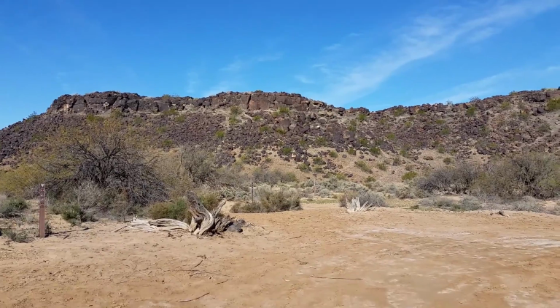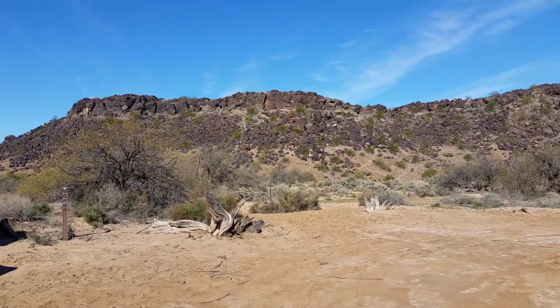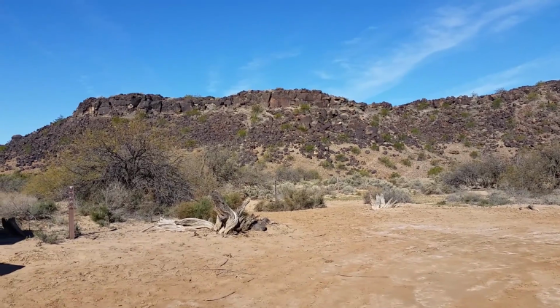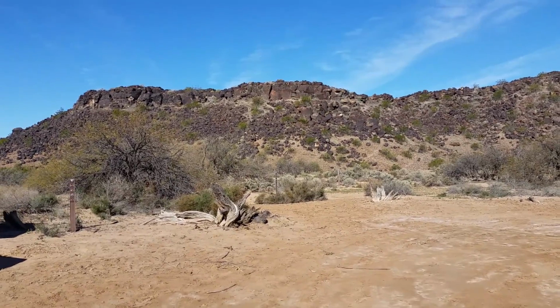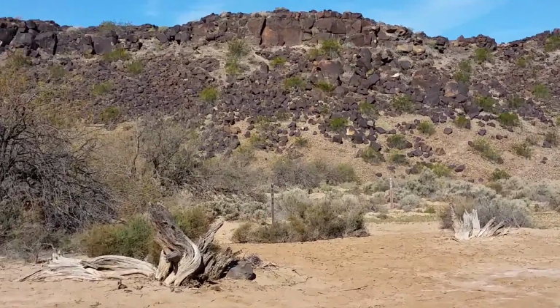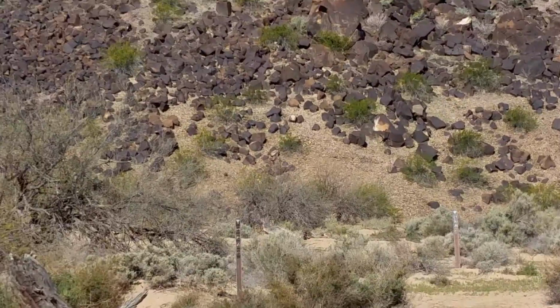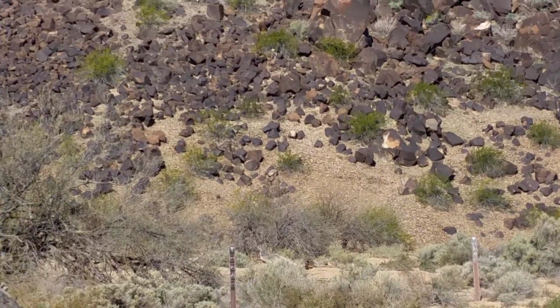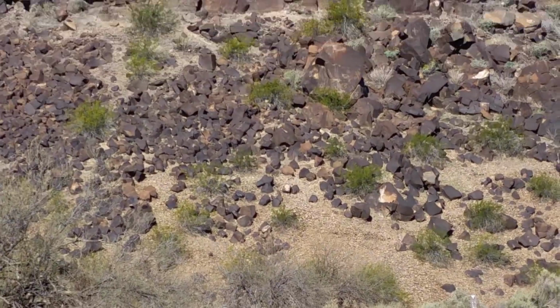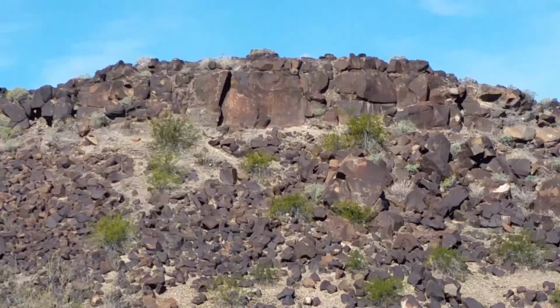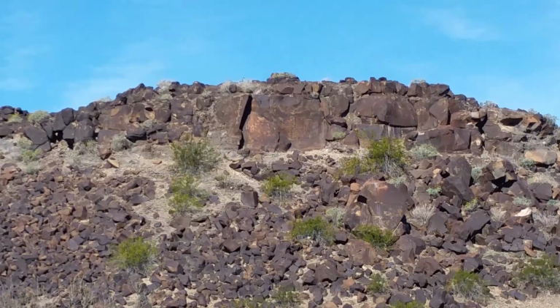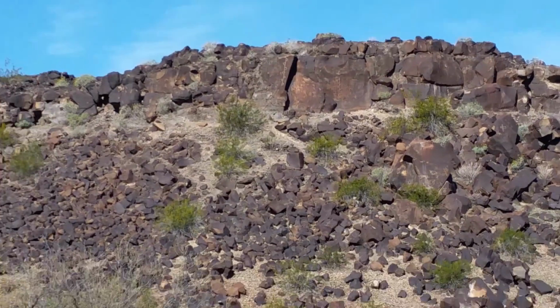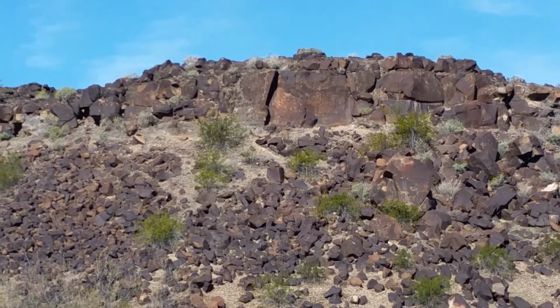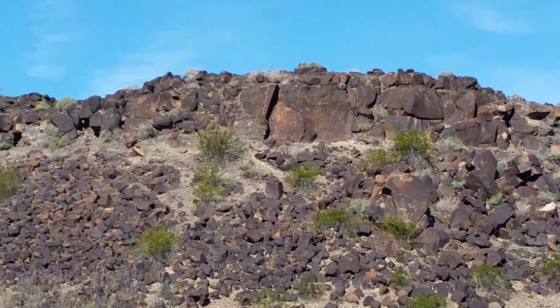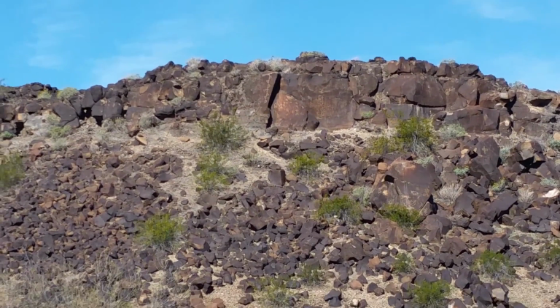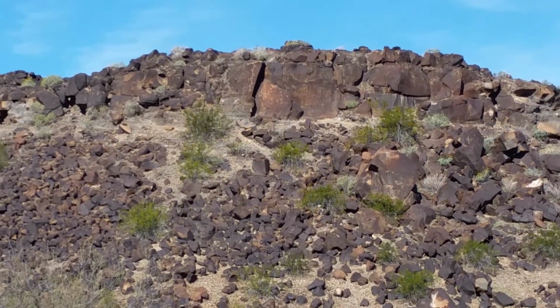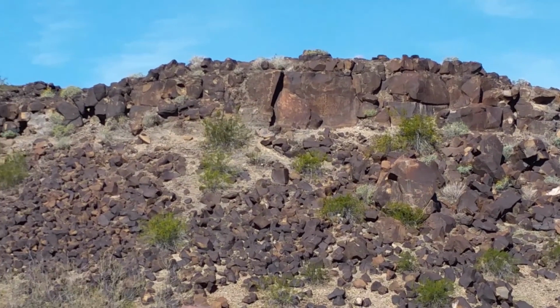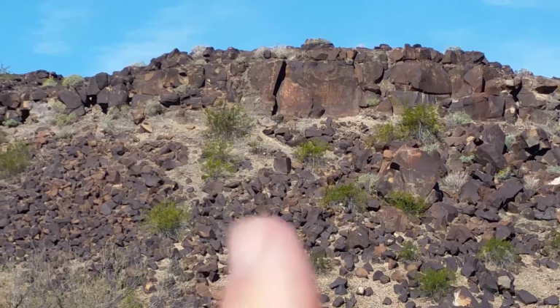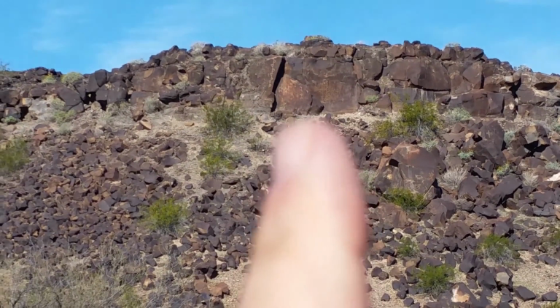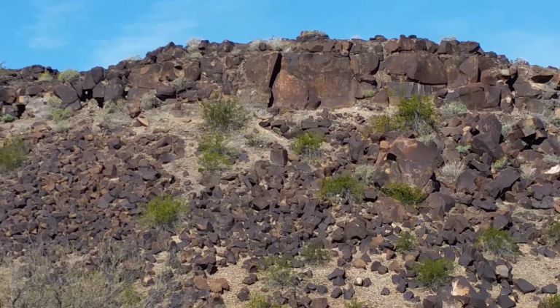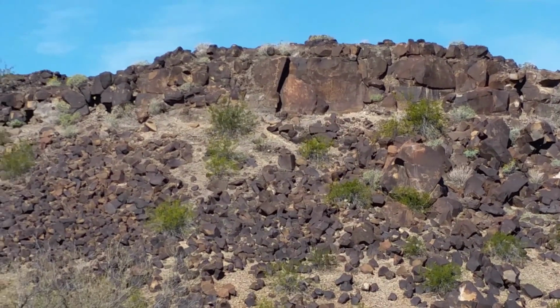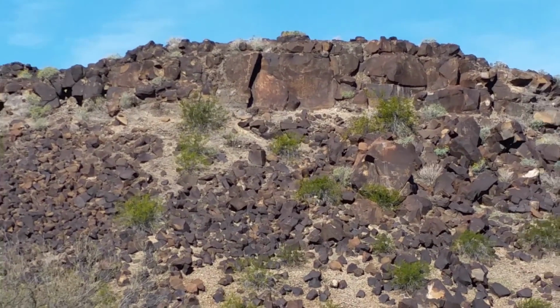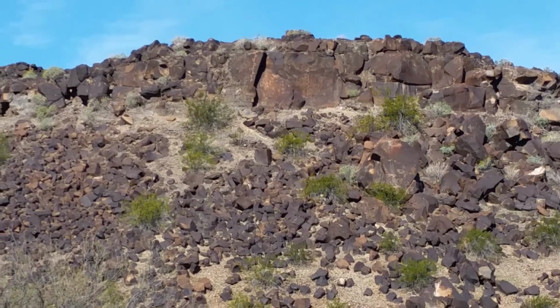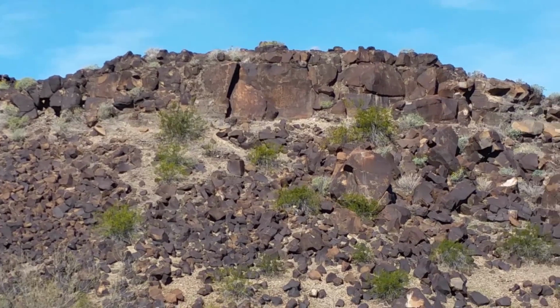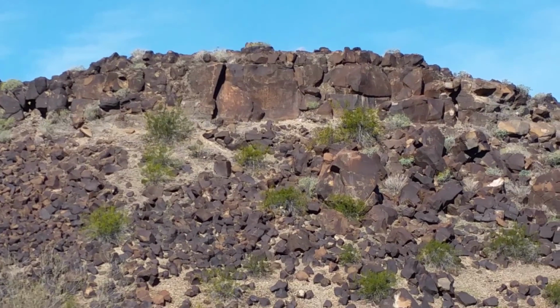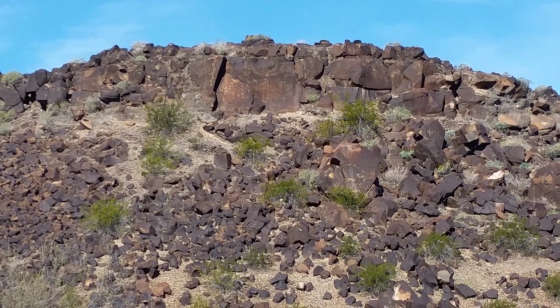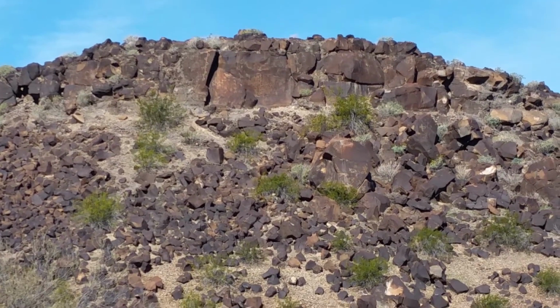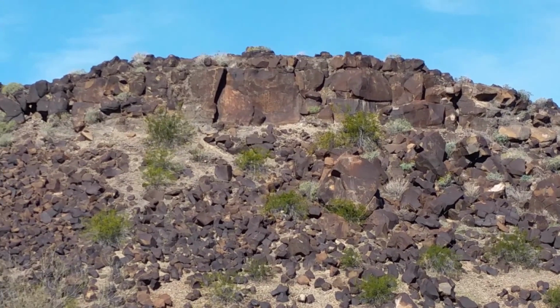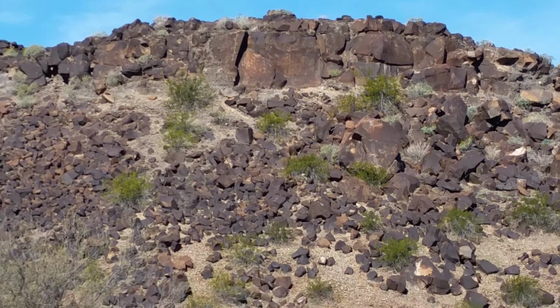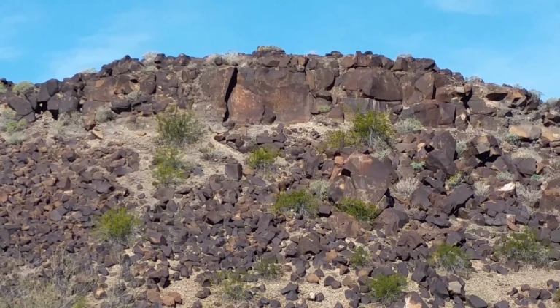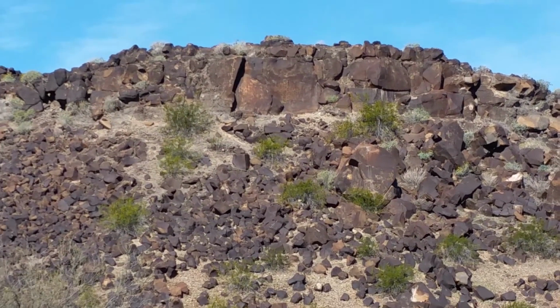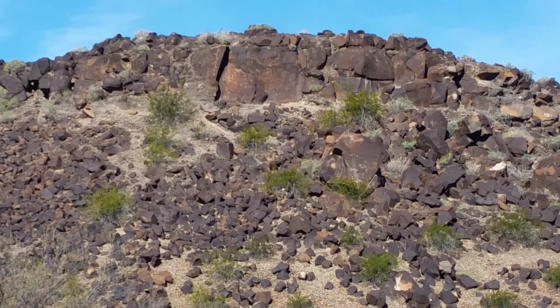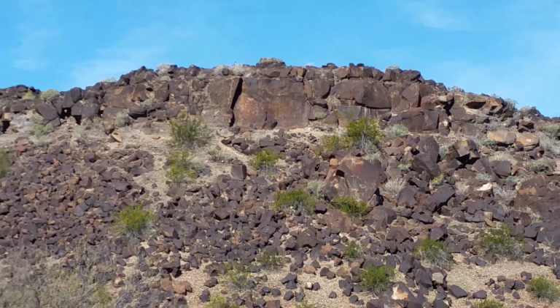Now you see this rise right in front of you — just to give you an example. The main slab there right in front of you, right up in there. There are lots of petroglyphs up there, and there are some of the smaller ones as well.